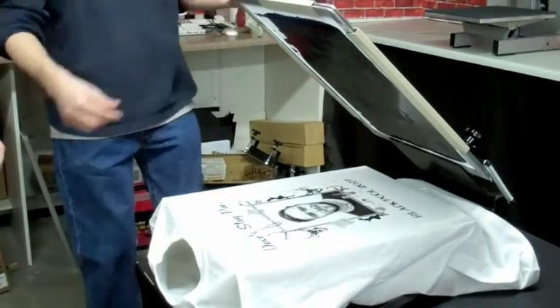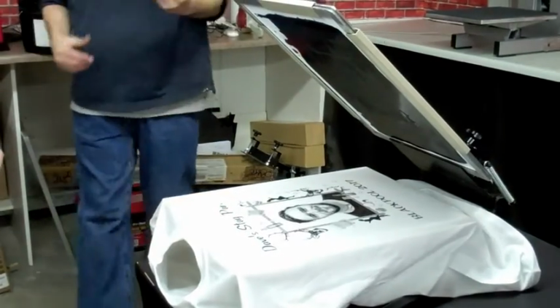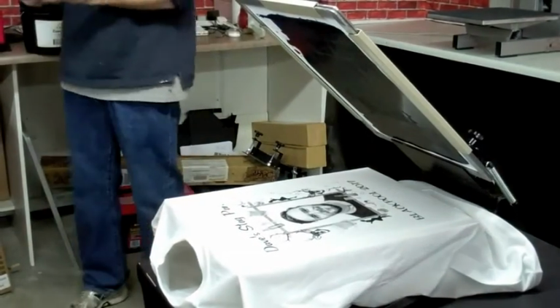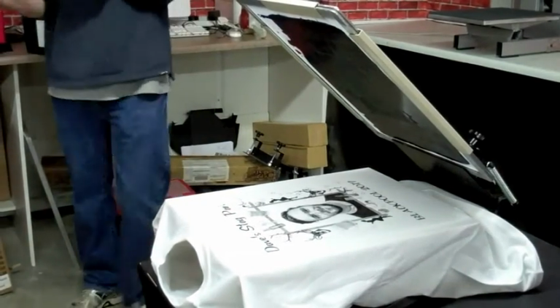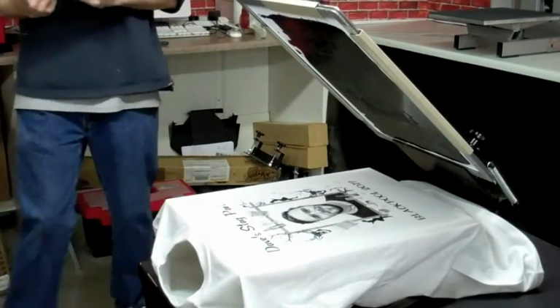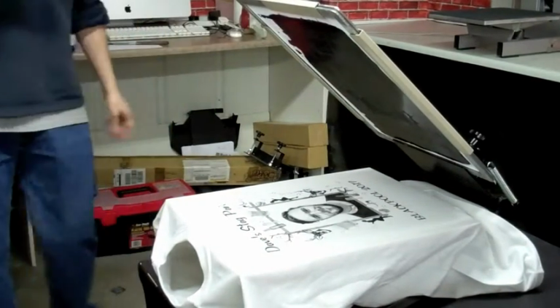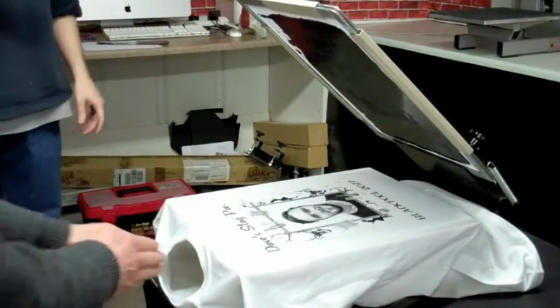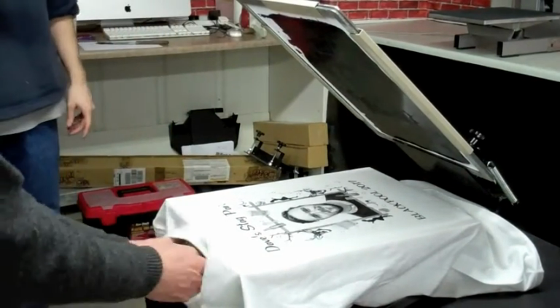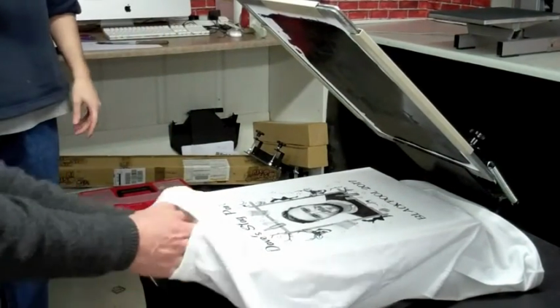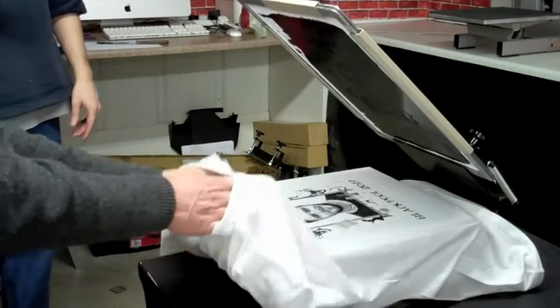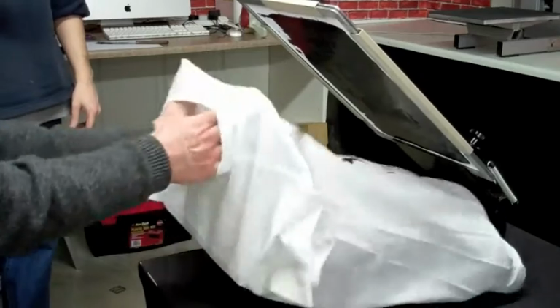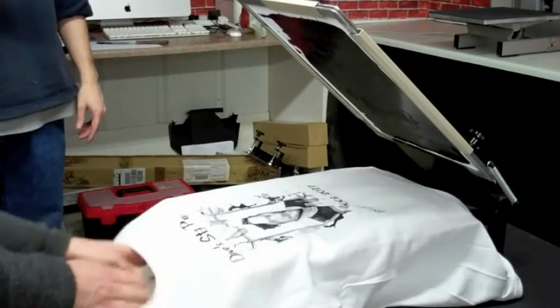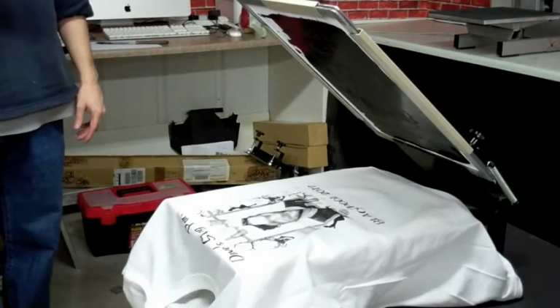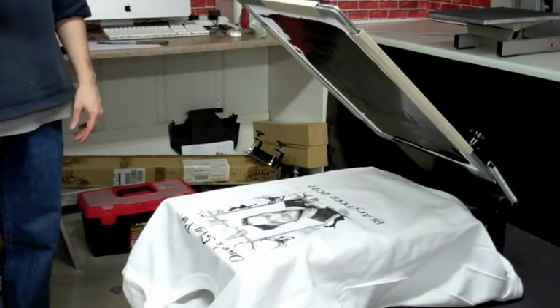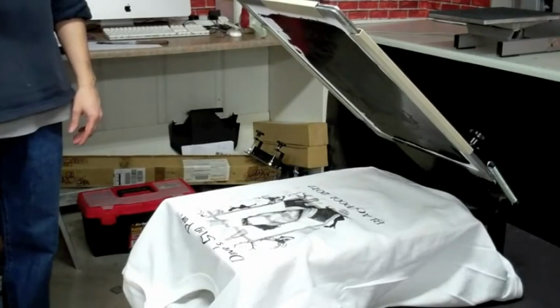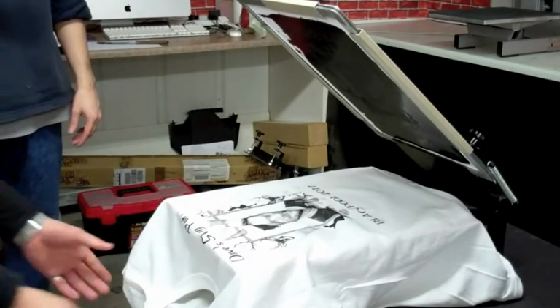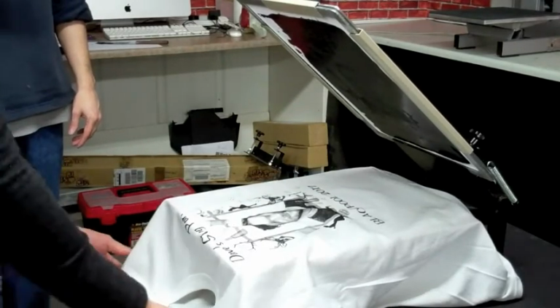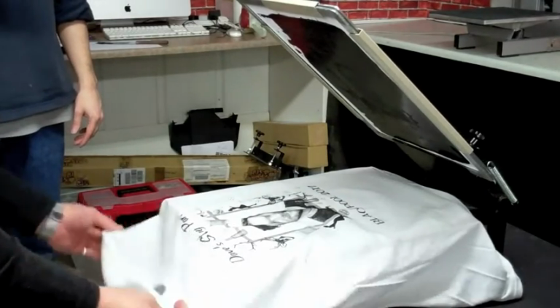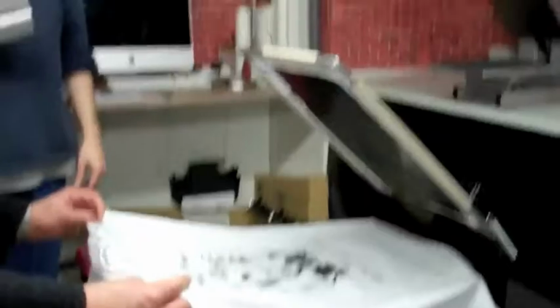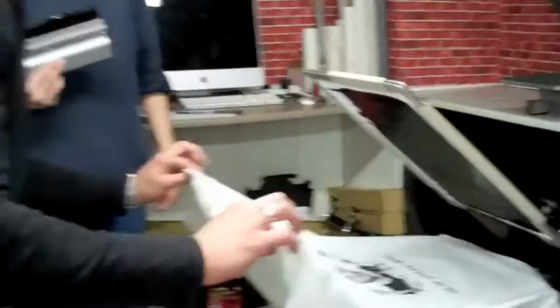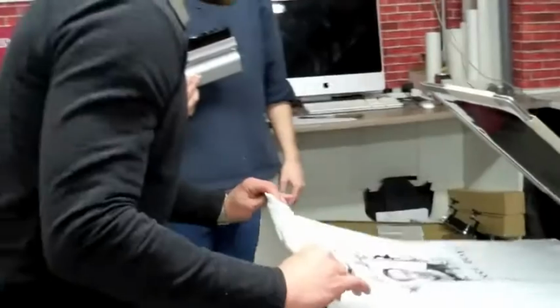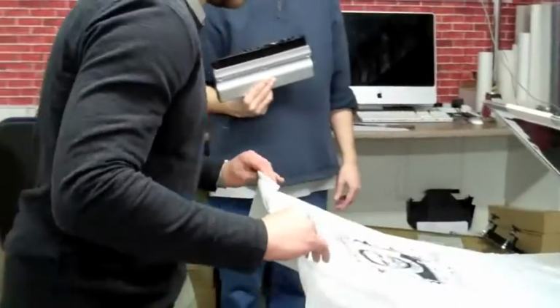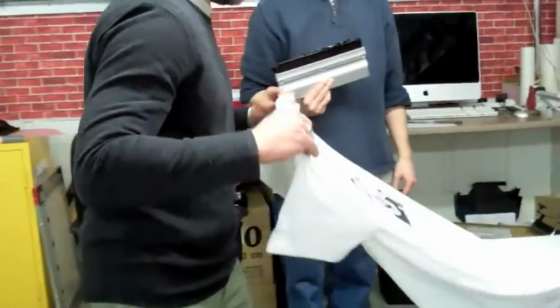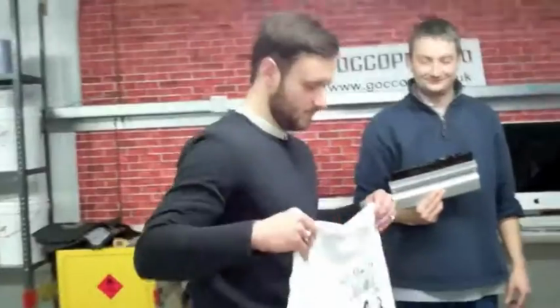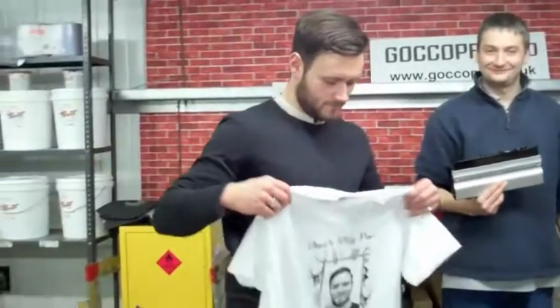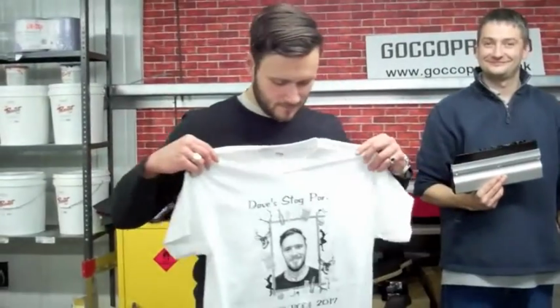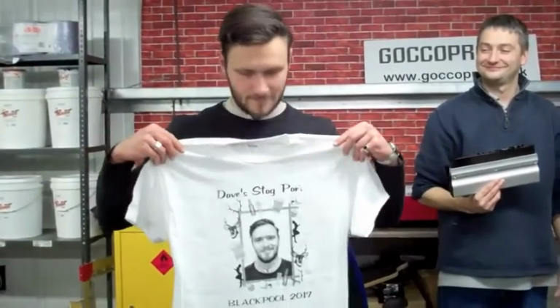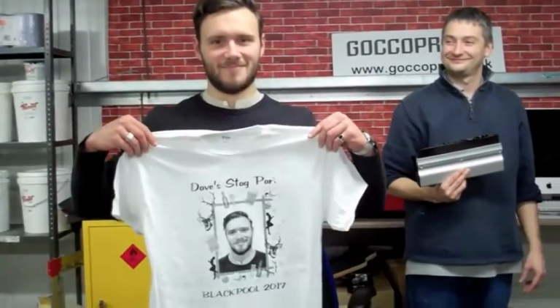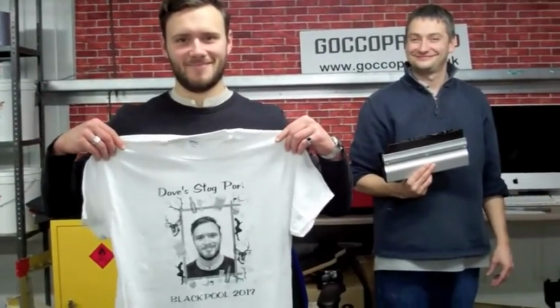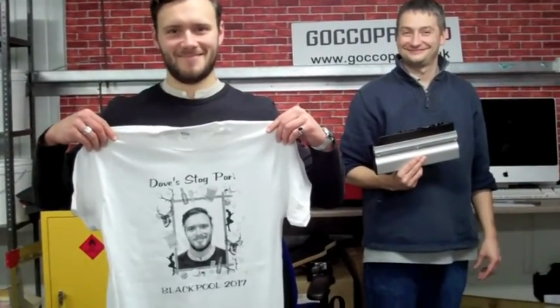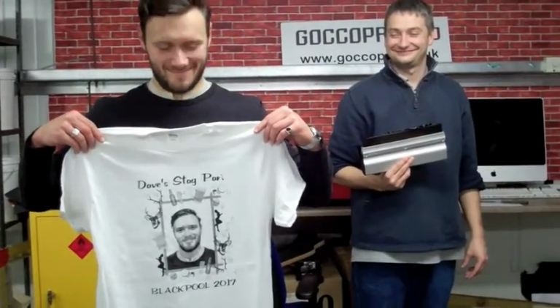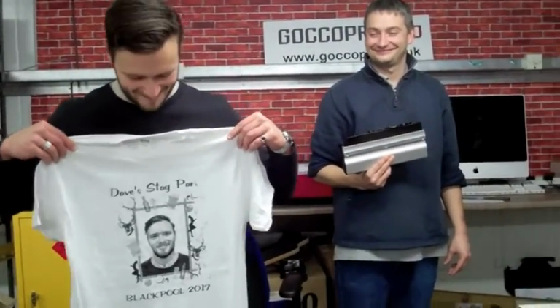And there we are — we've managed to produce a t-shirt. We just lift it off the board, which was adhesived, and Bastion will pick this one off. So there's a Stag Do t-shirt where we've dropped a photograph into a nice design.